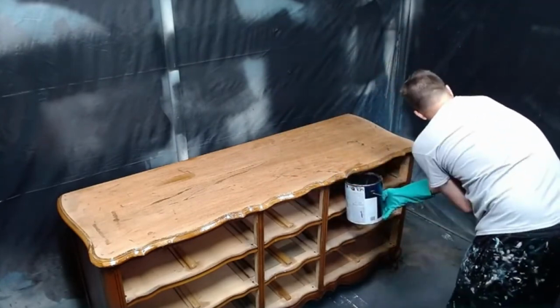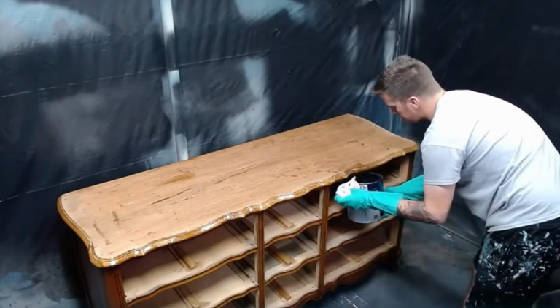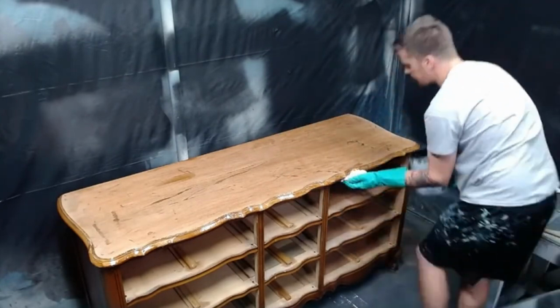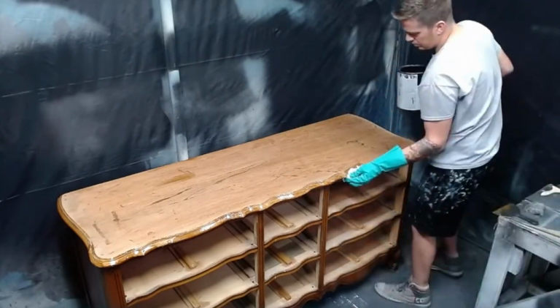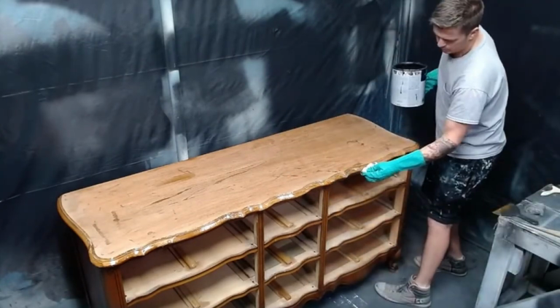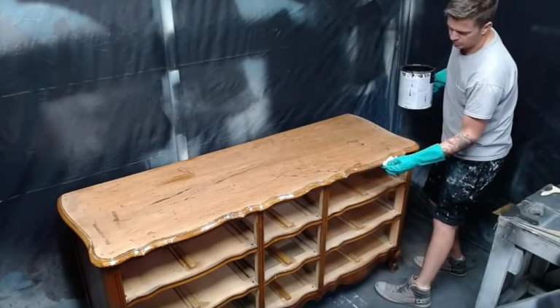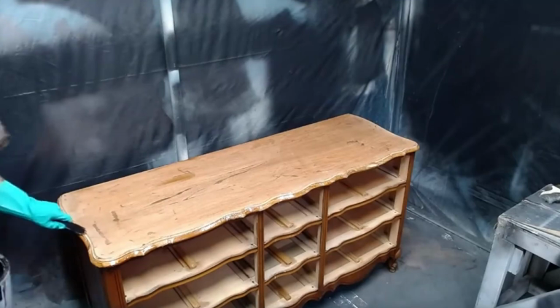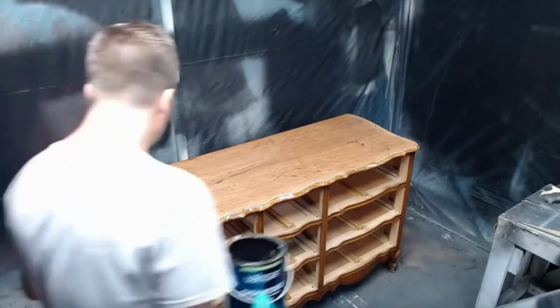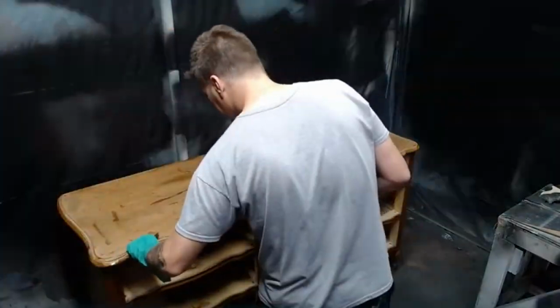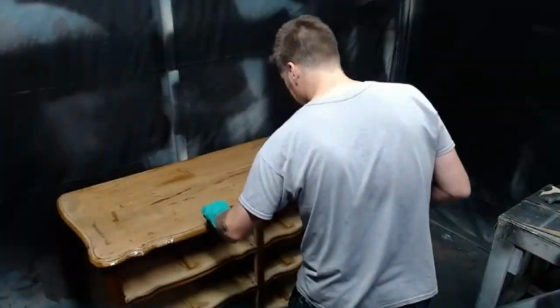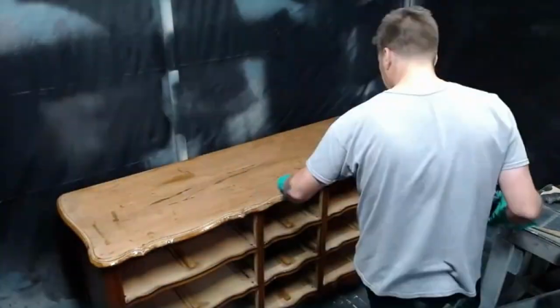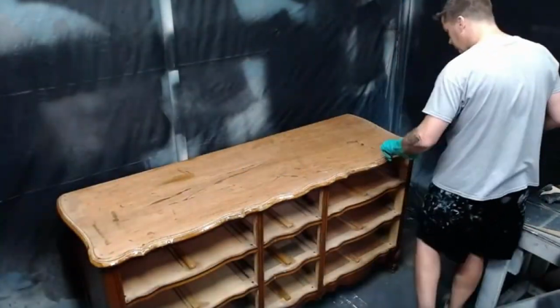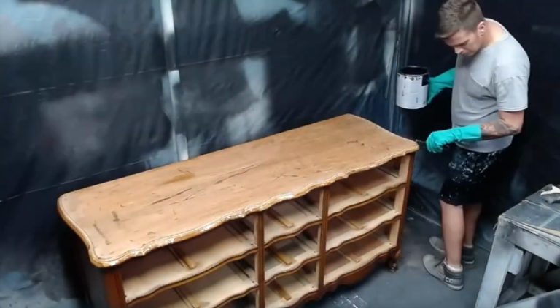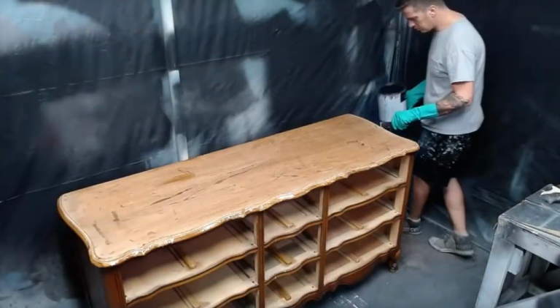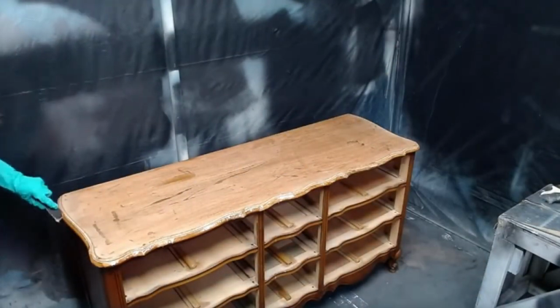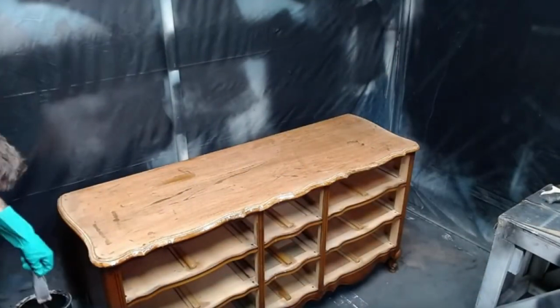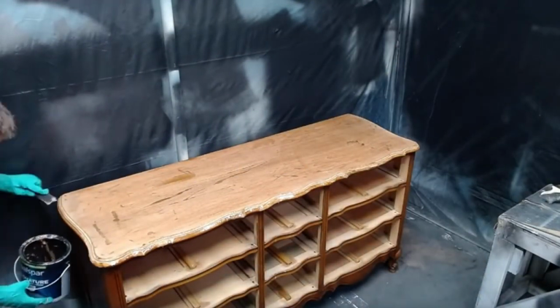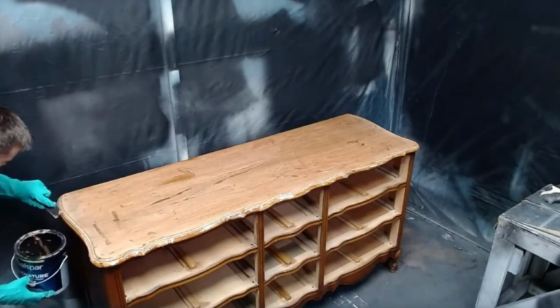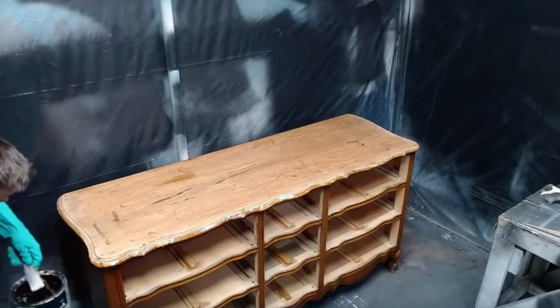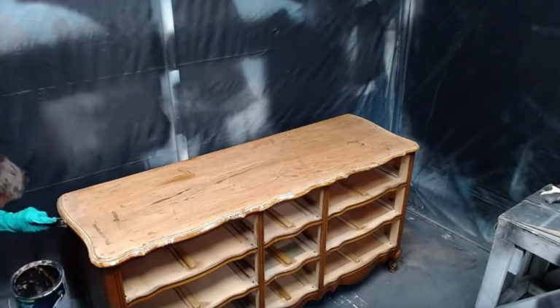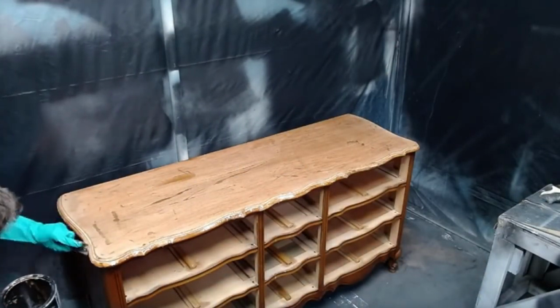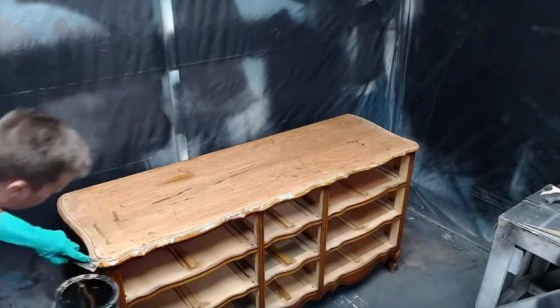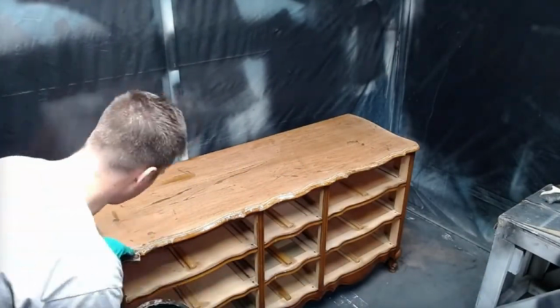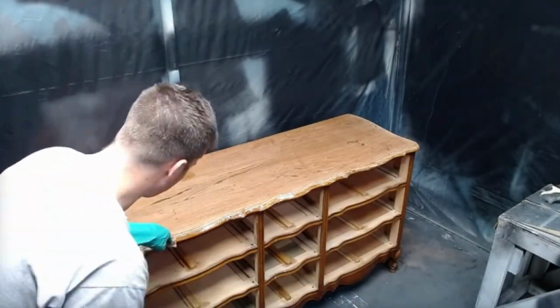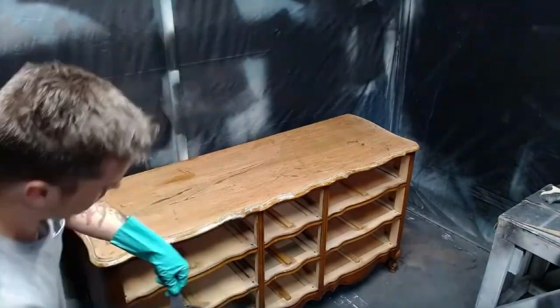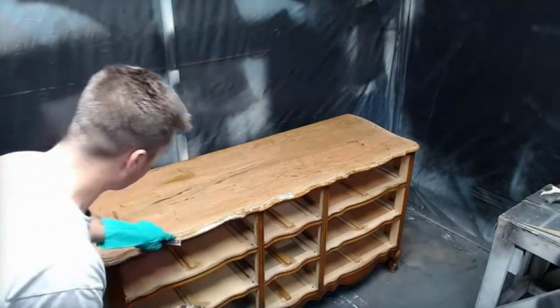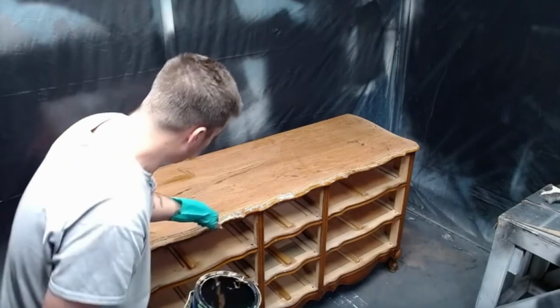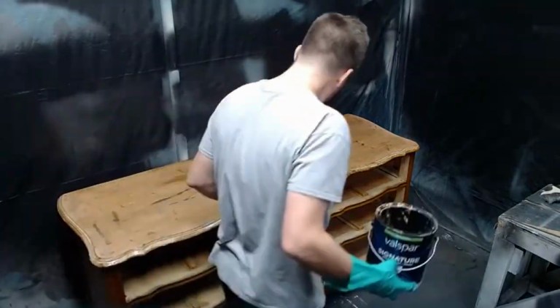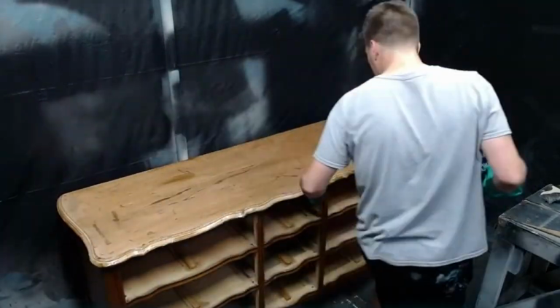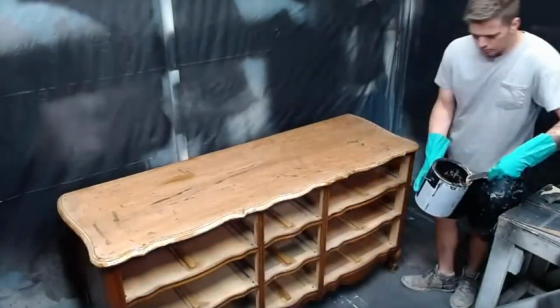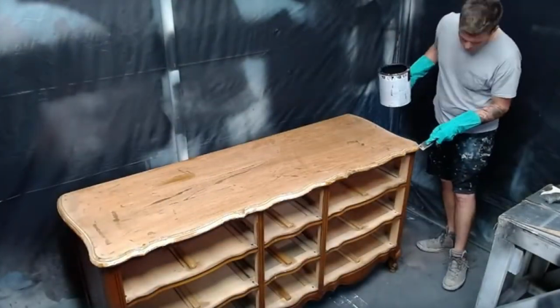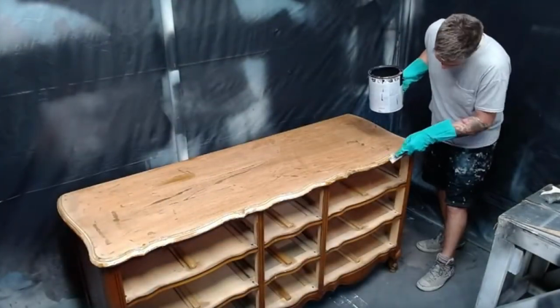For the details around the edges, I just use a smaller plastic scraper and get off as much as I can. I'll come back later on with steel wool to get the rest of it off.